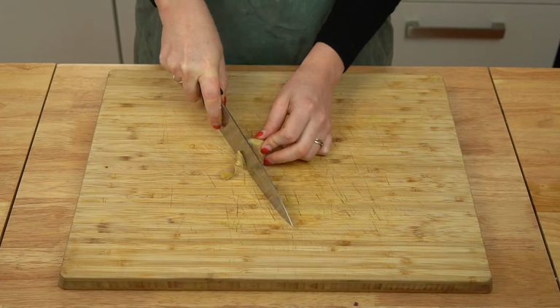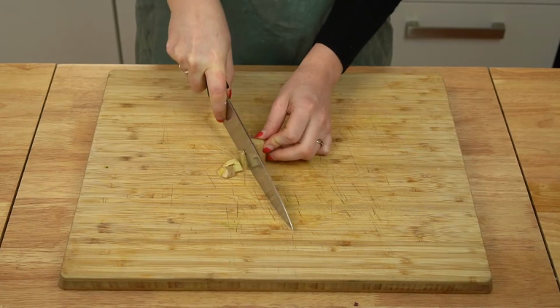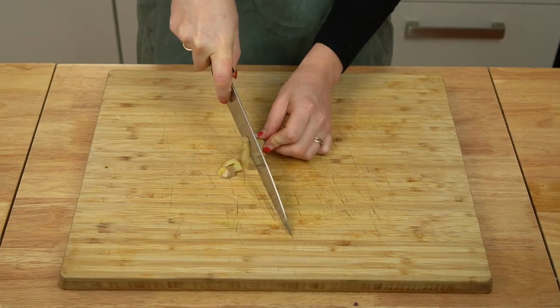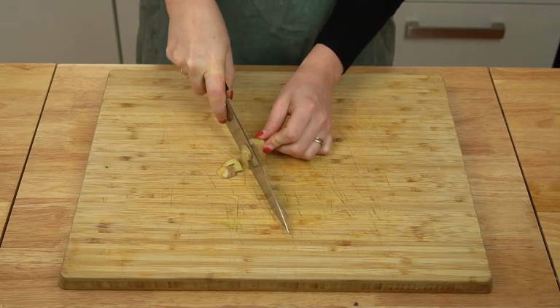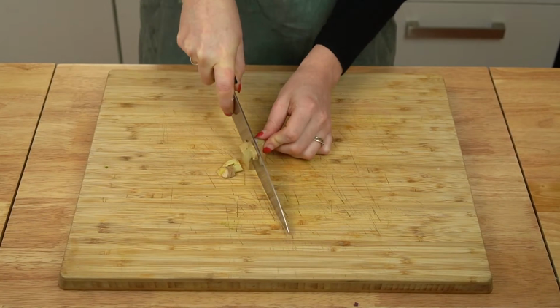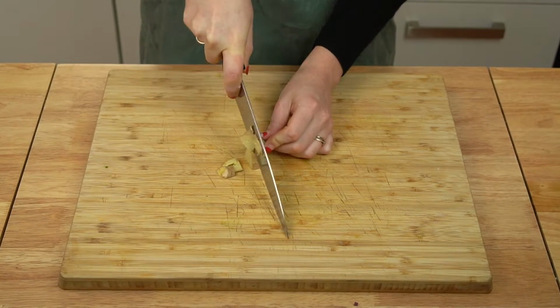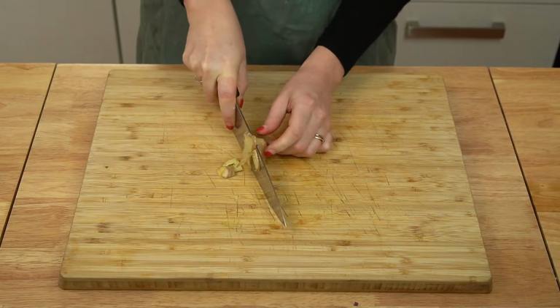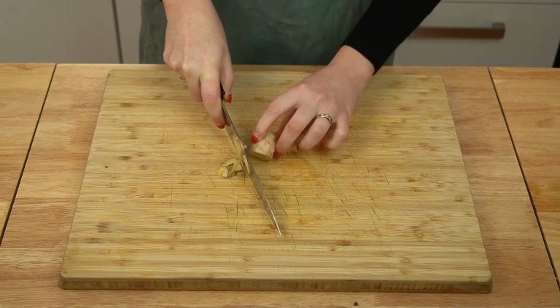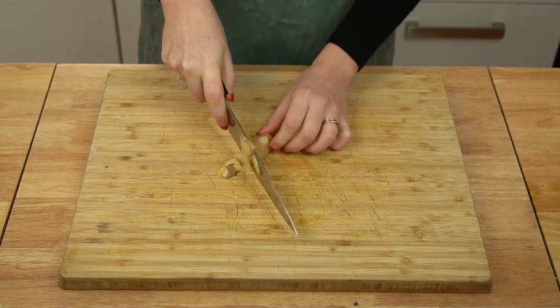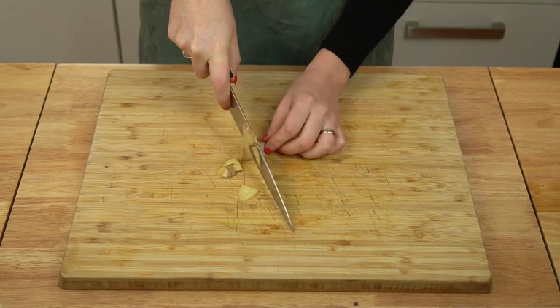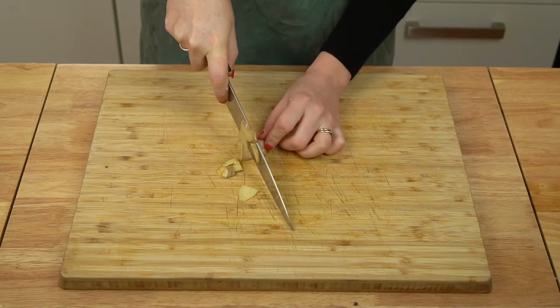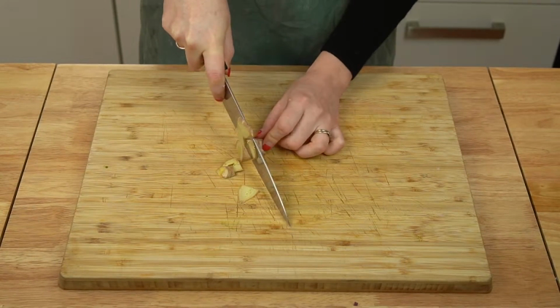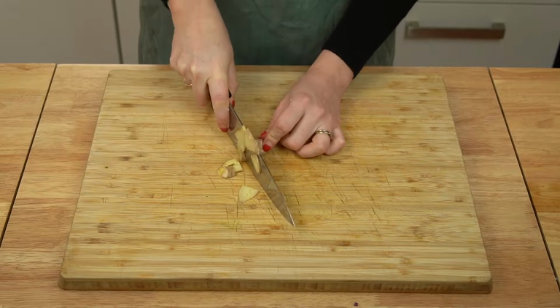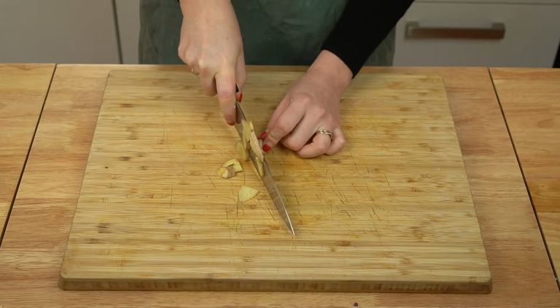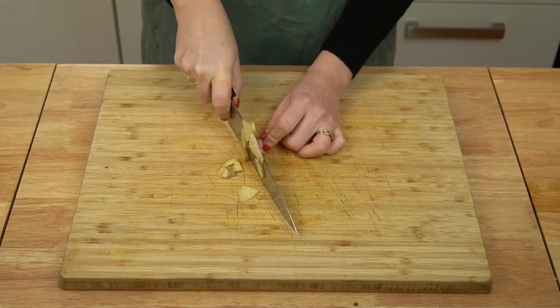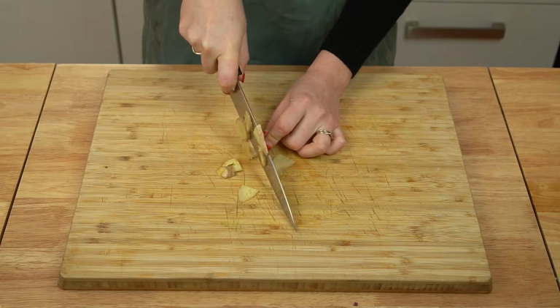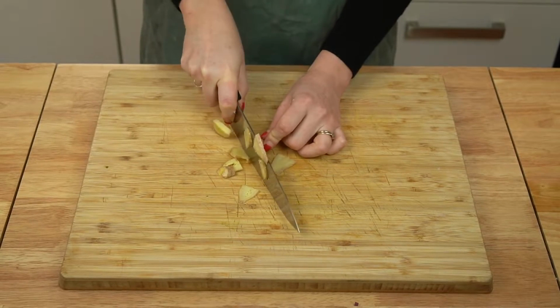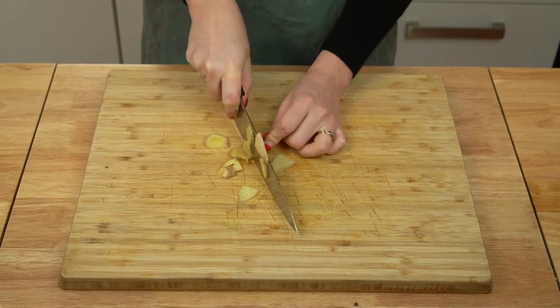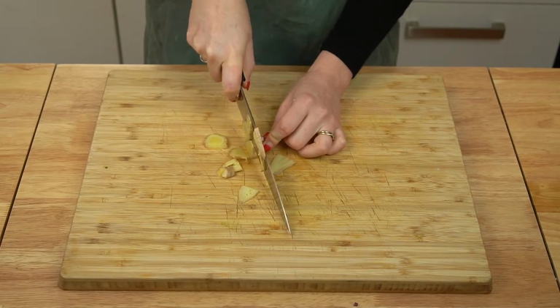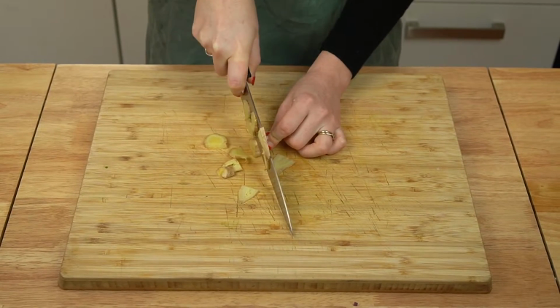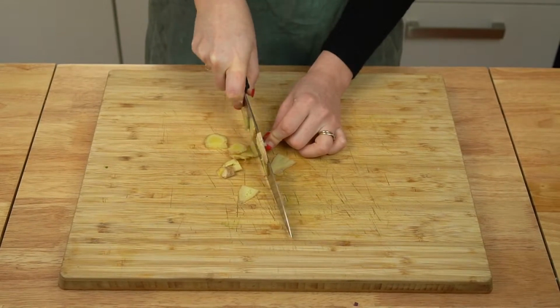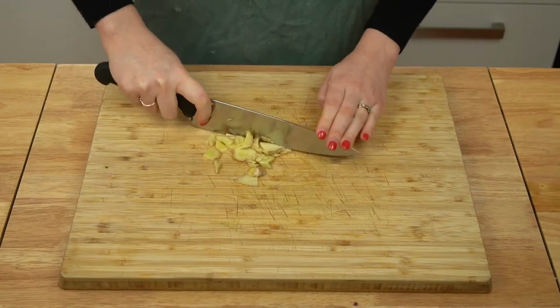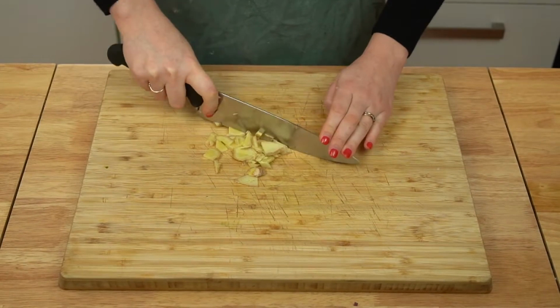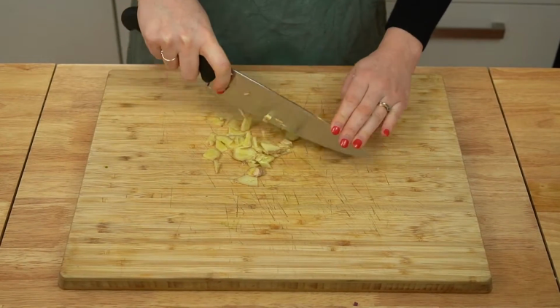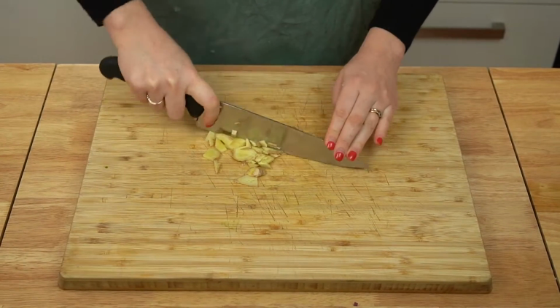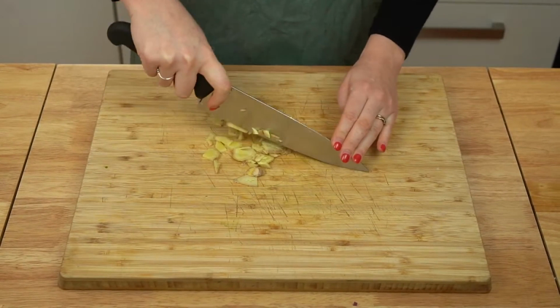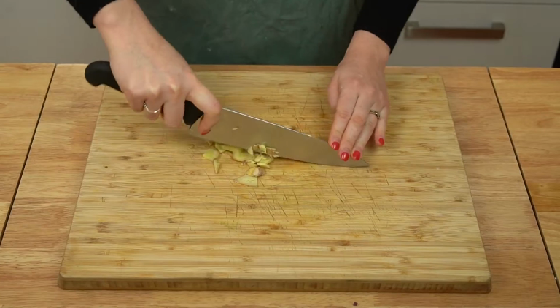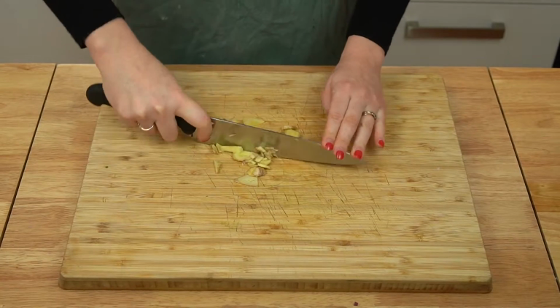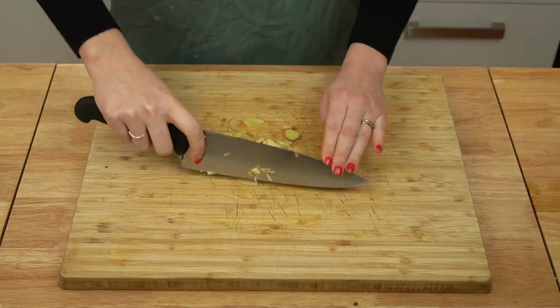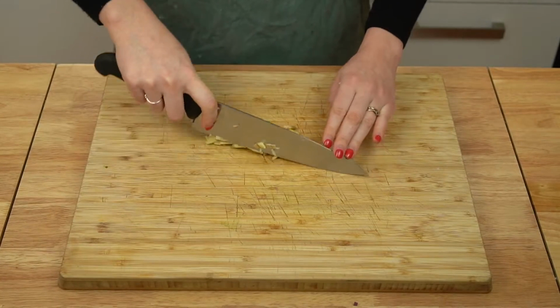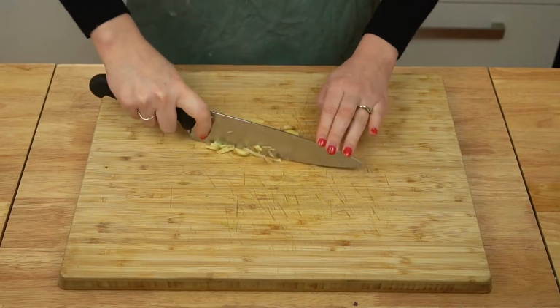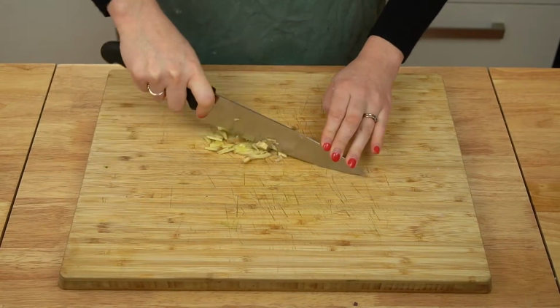Then finely mince some fresh ginger. I don't bother peeling ginger because I honestly don't think it's necessary. If you want to peel it, then go ahead. You can also grate the ginger on a grater if you want to save some chopping.